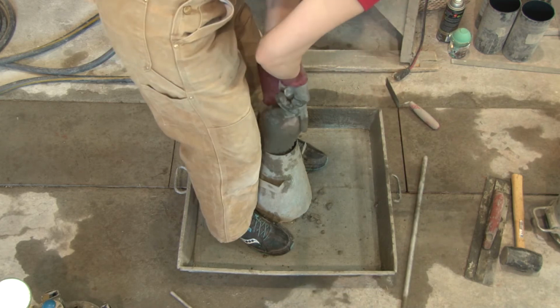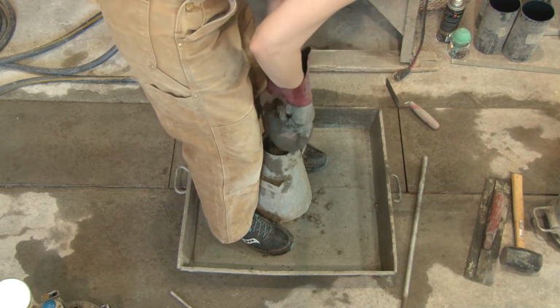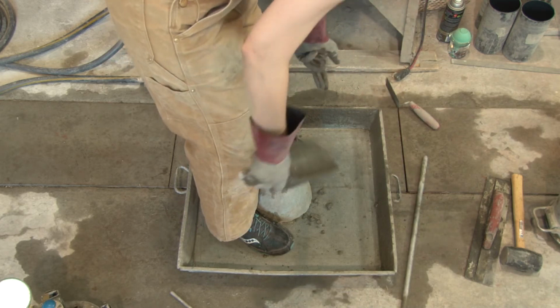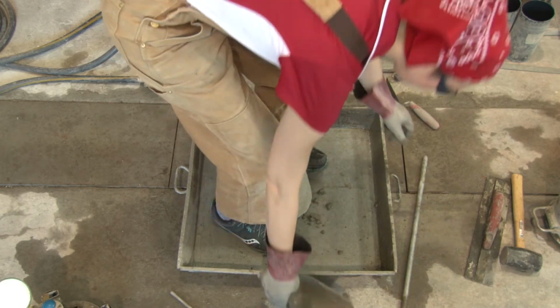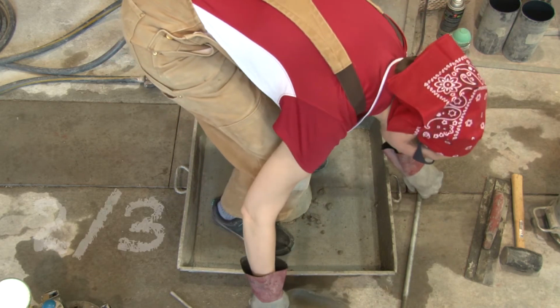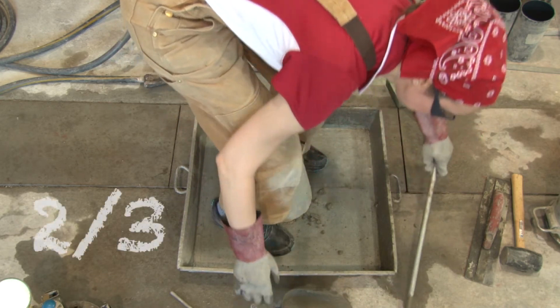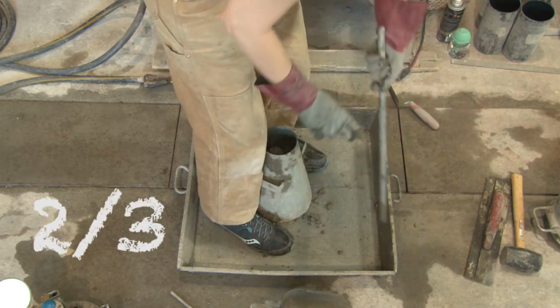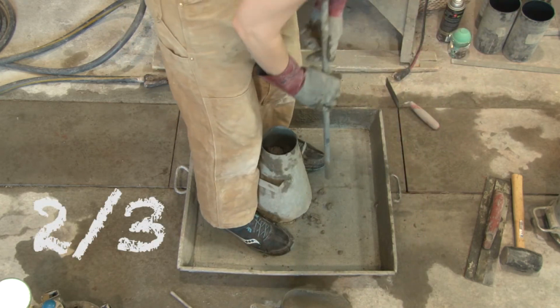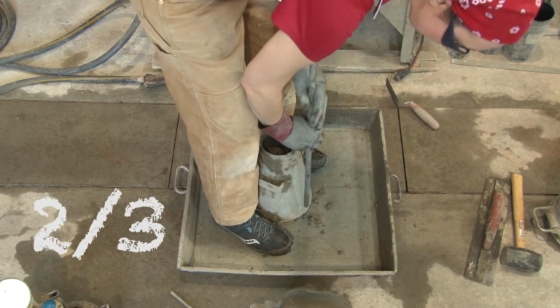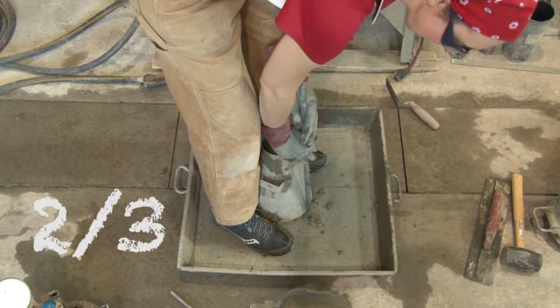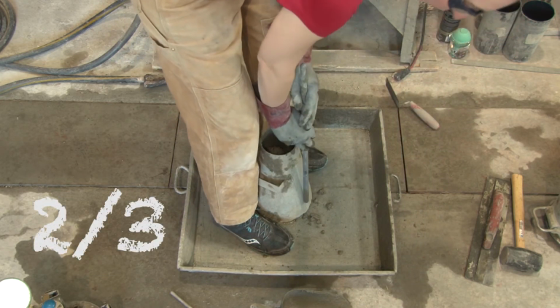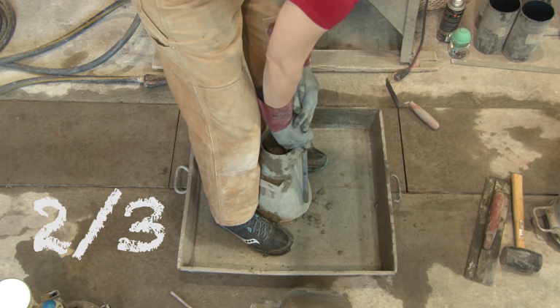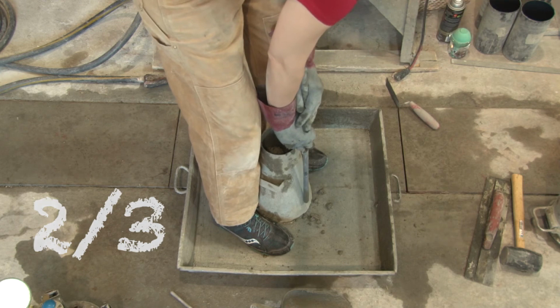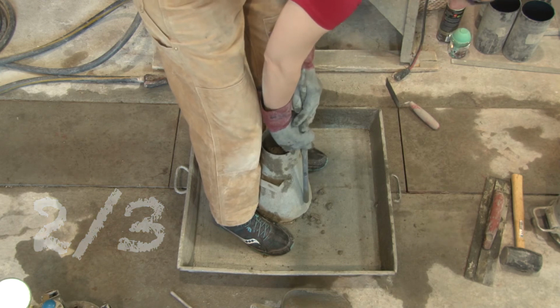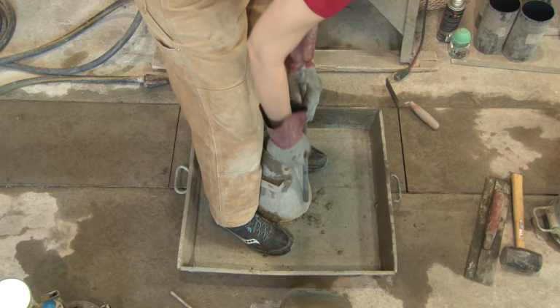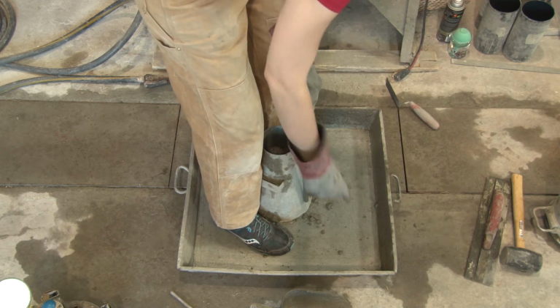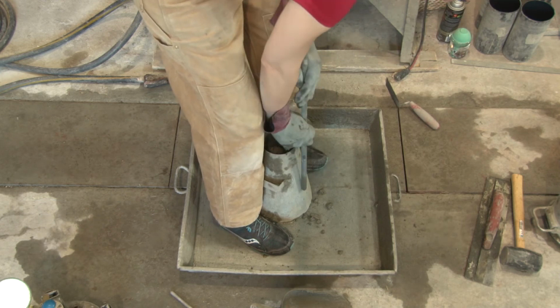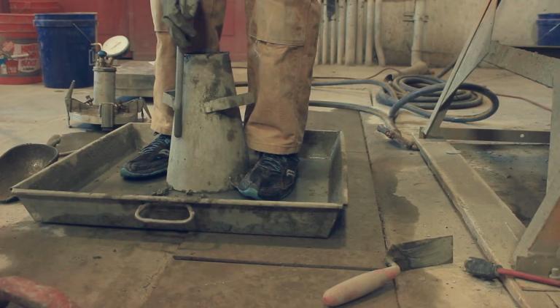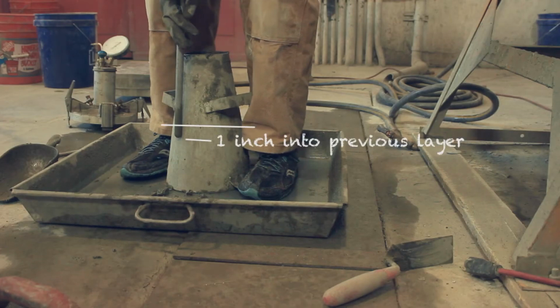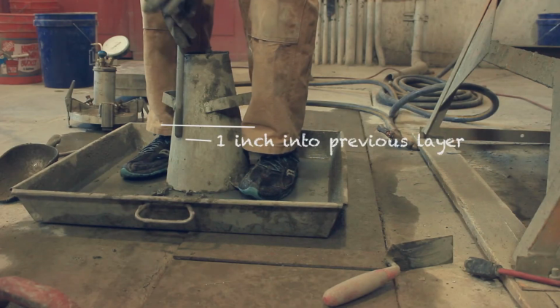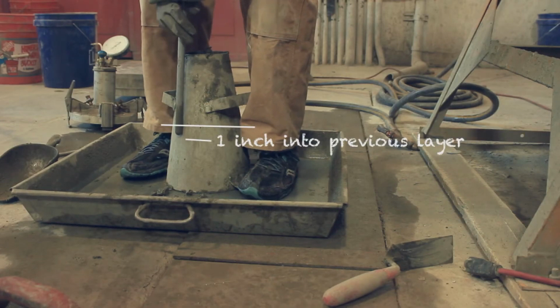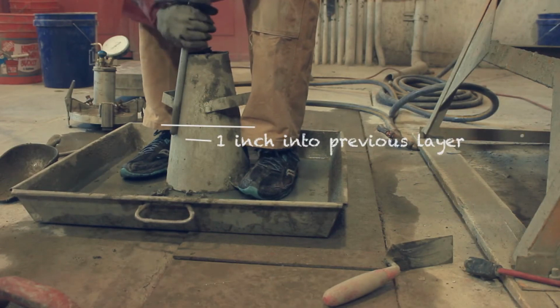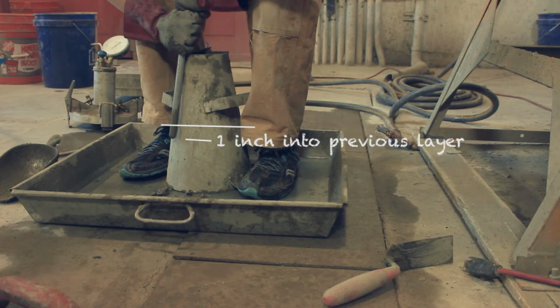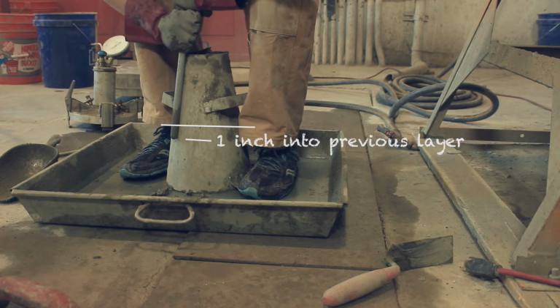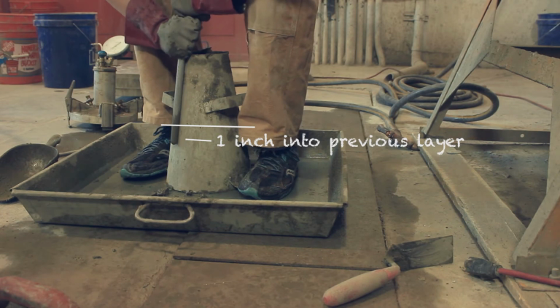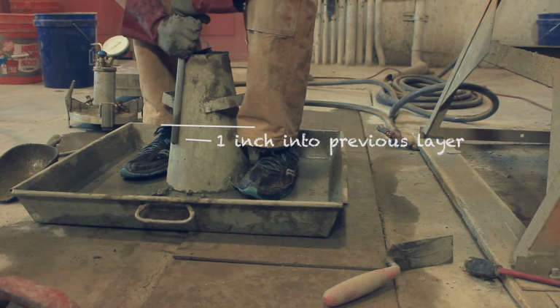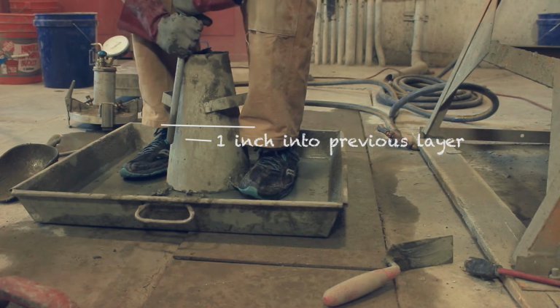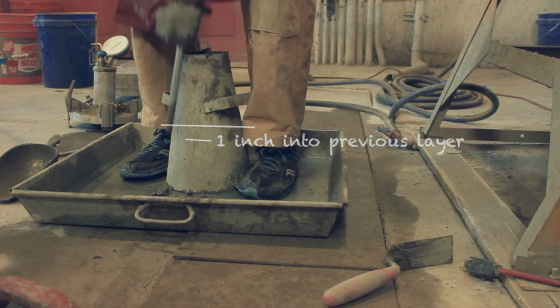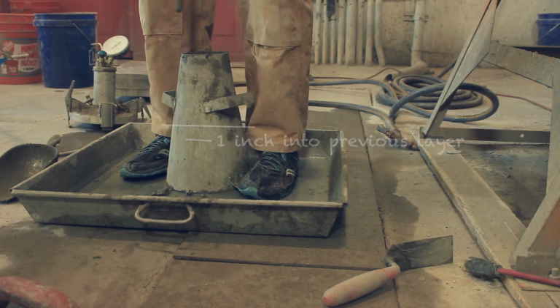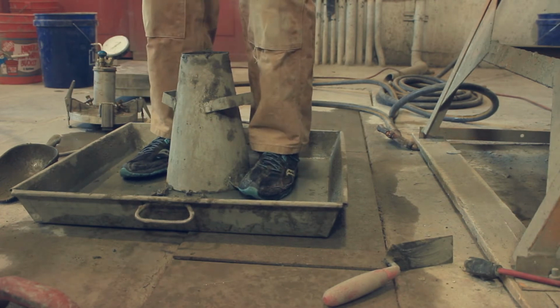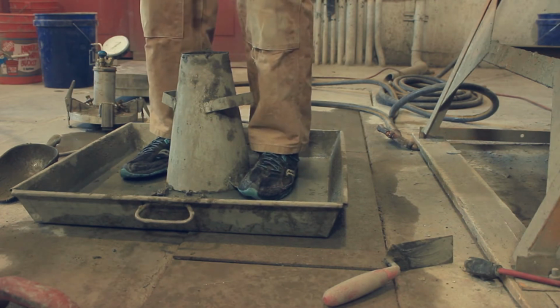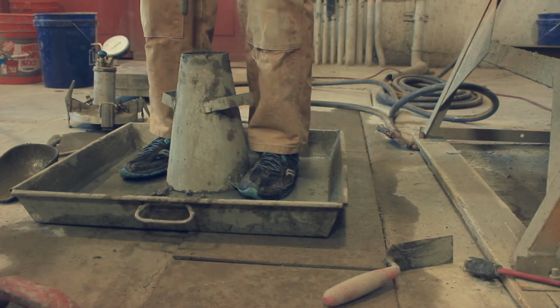Now that you've done 25 times, scoop in more to get to two-thirds of the height. You want to go one inch into the previous layer — estimate where that is, hold it at that height, and rod it 25 times.